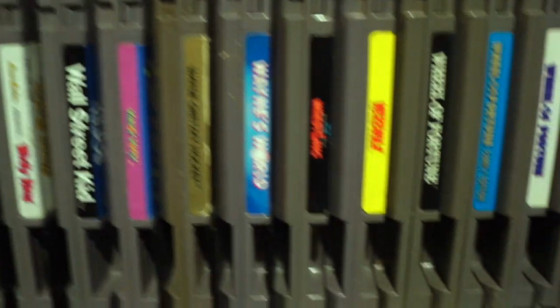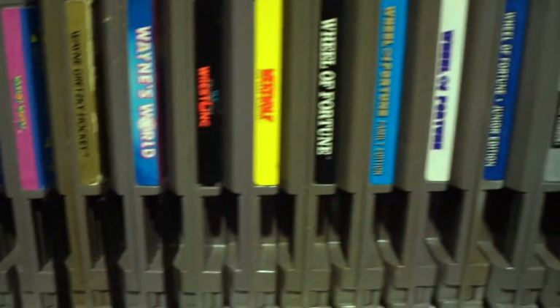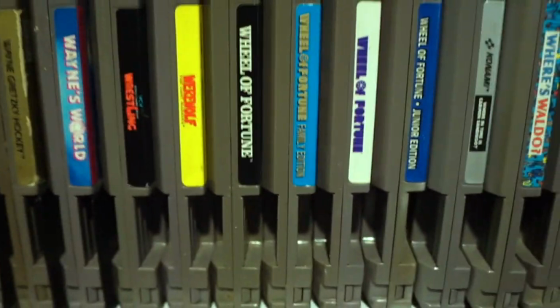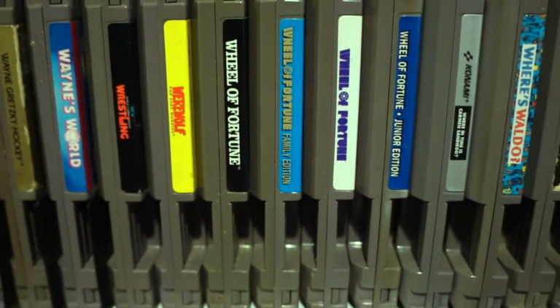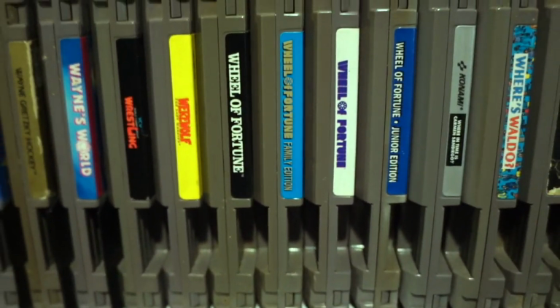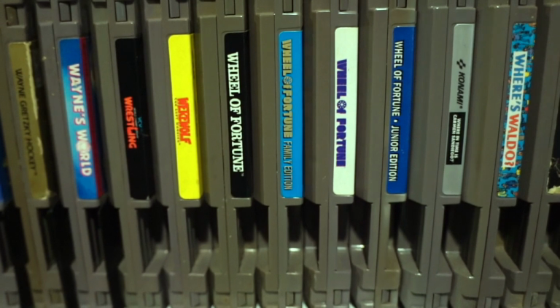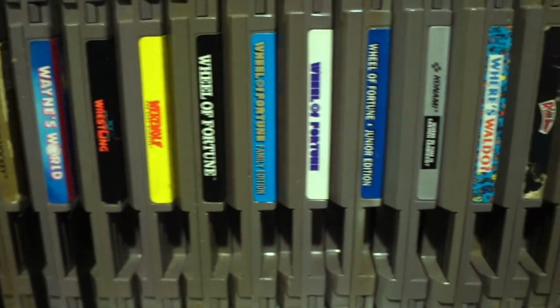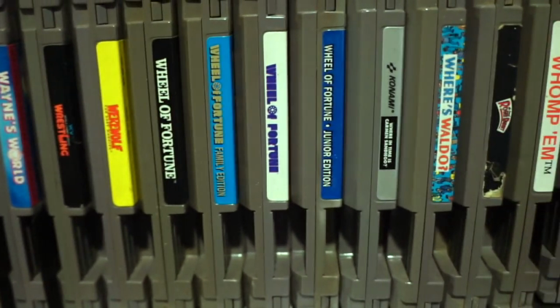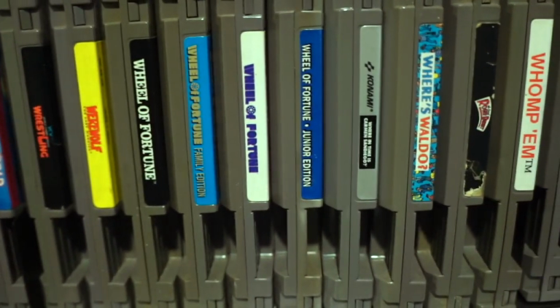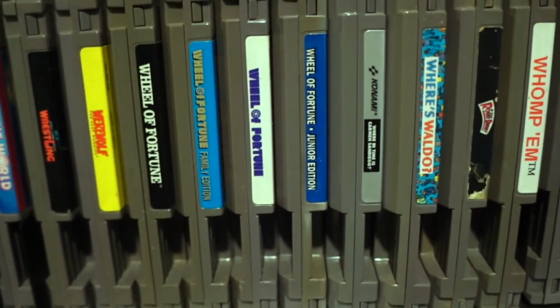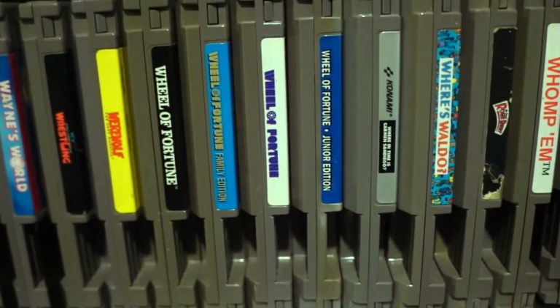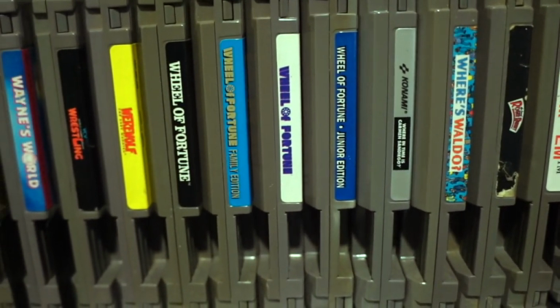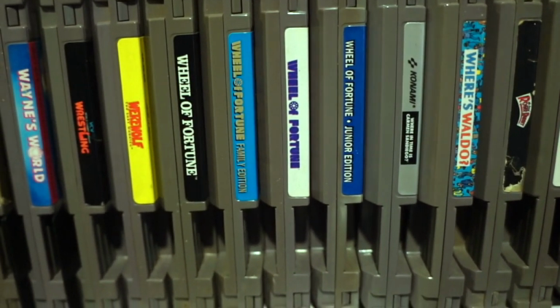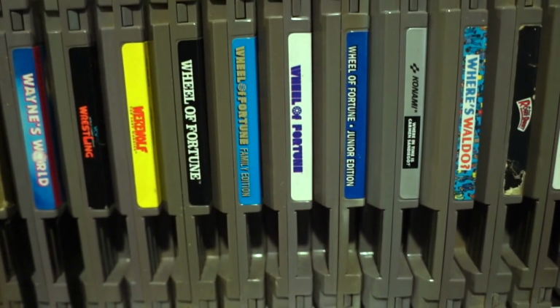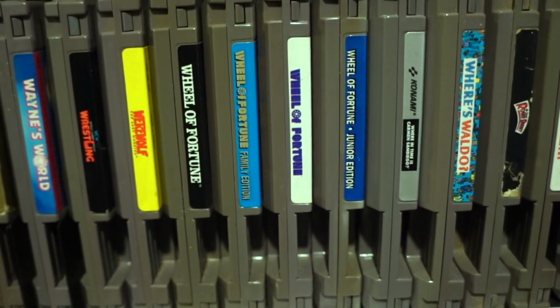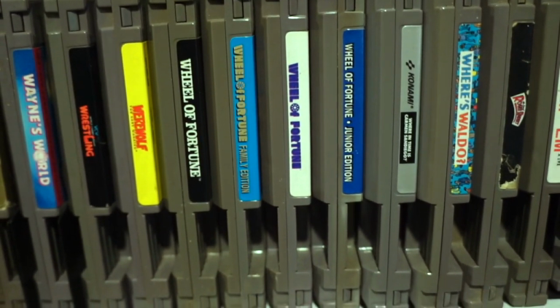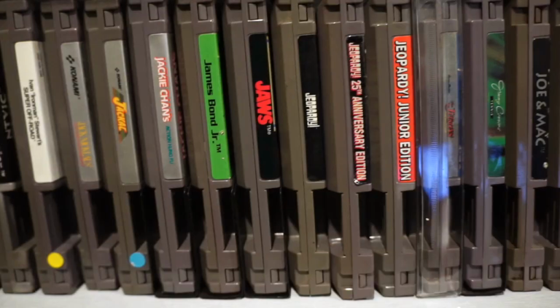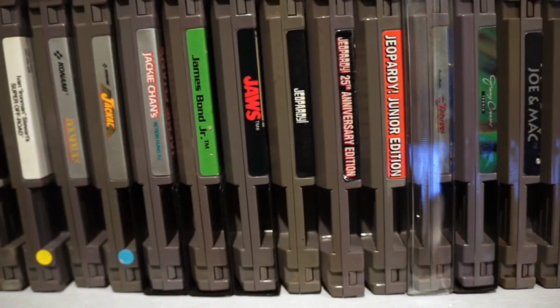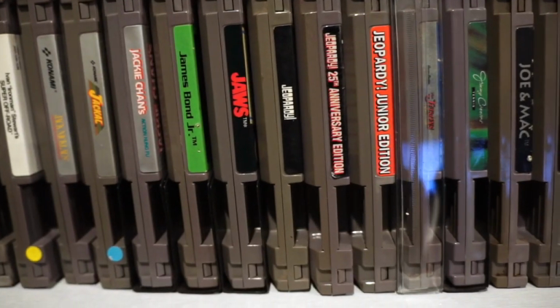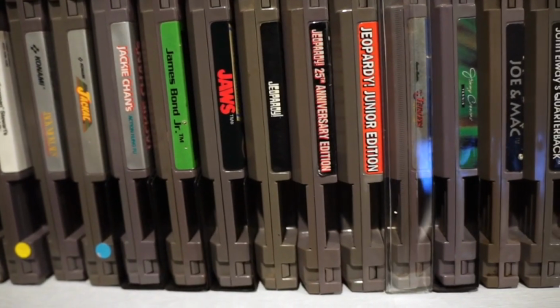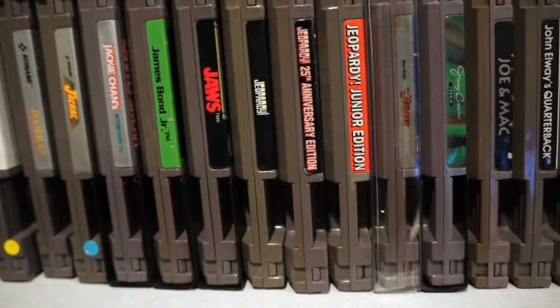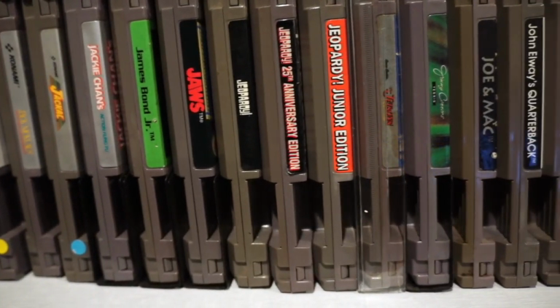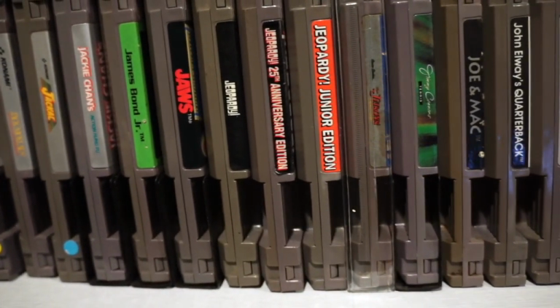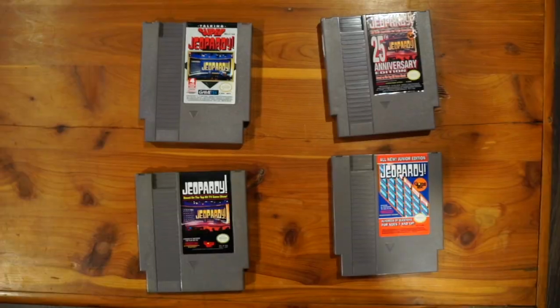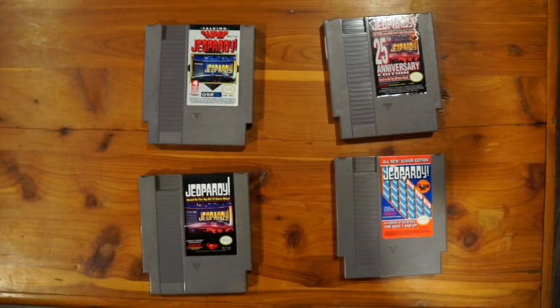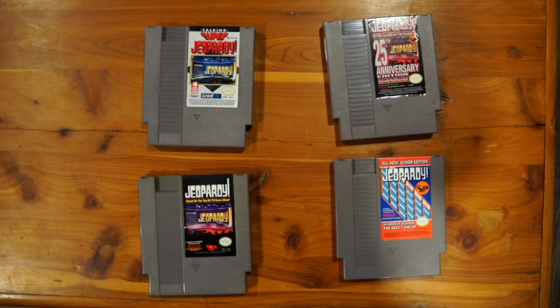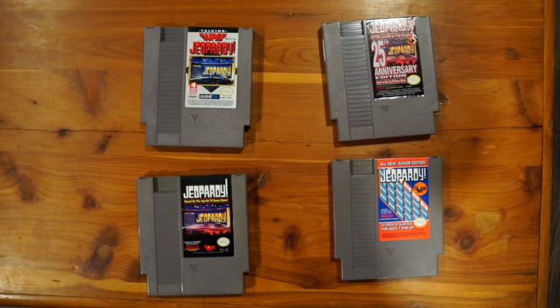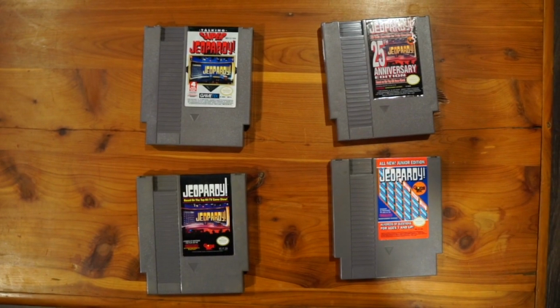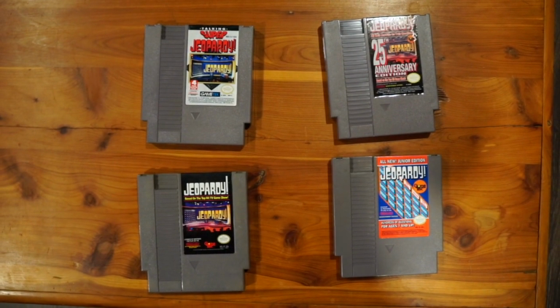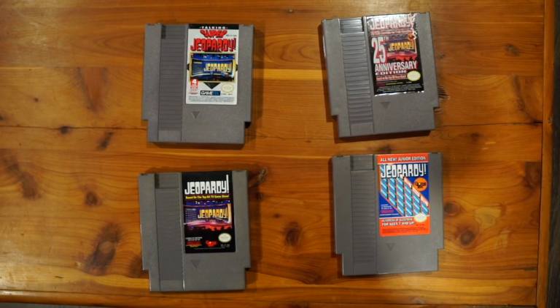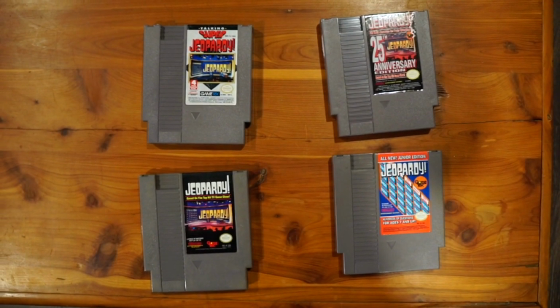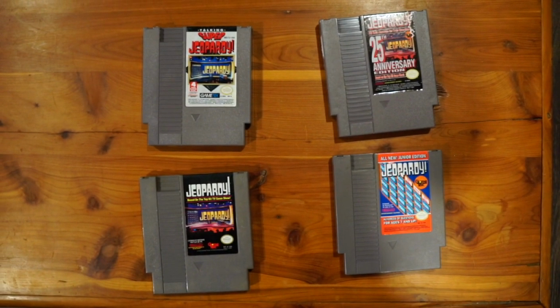Unless you're a super dork like me, you probably didn't know that there are four Wheel of Fortune games and just as many Jeopardy's. It's not much to say about them, really — just a weird fact.